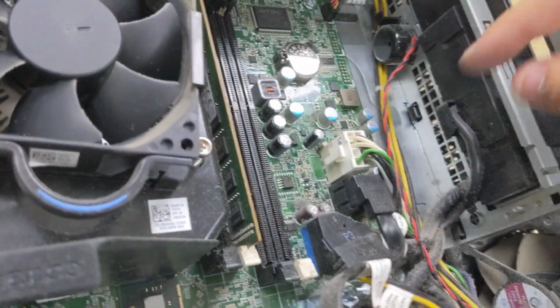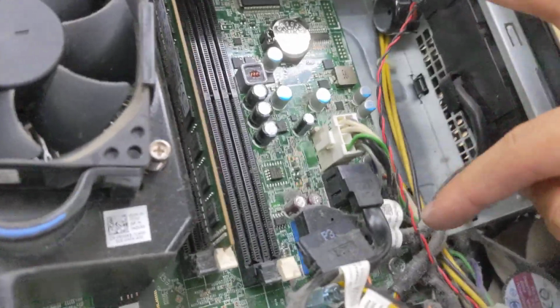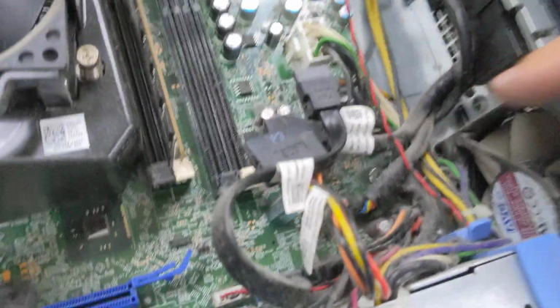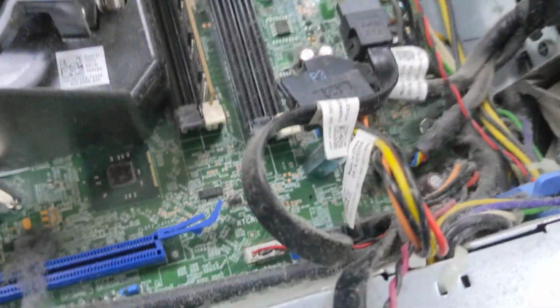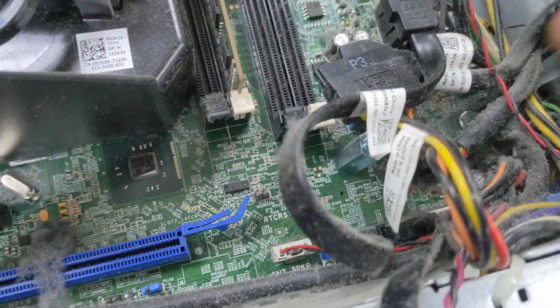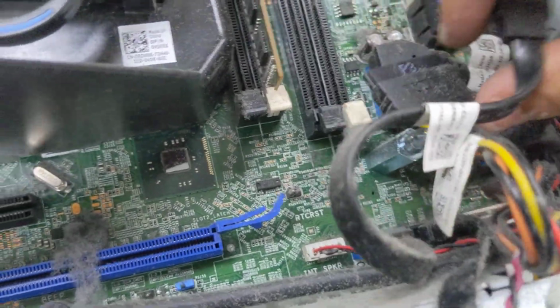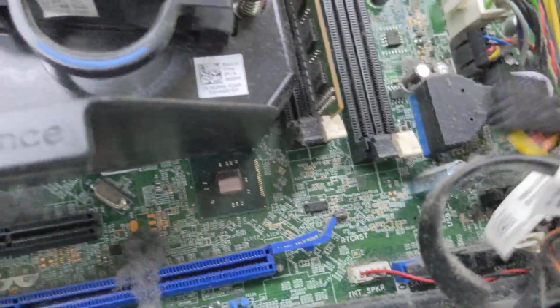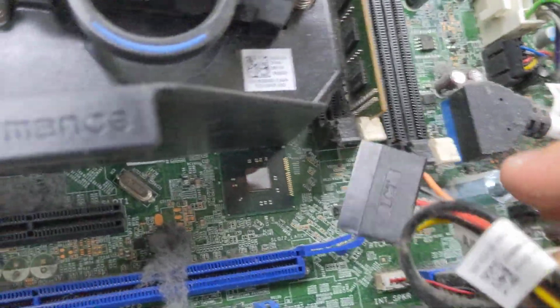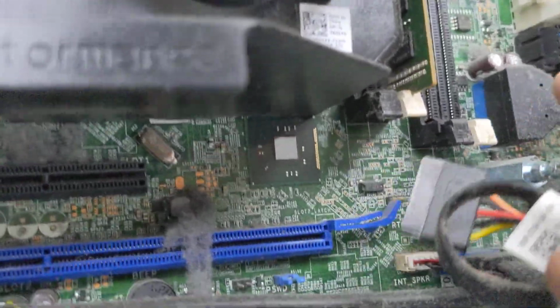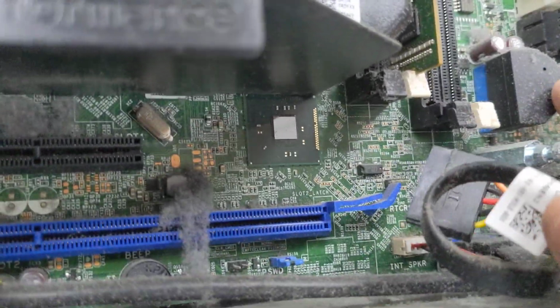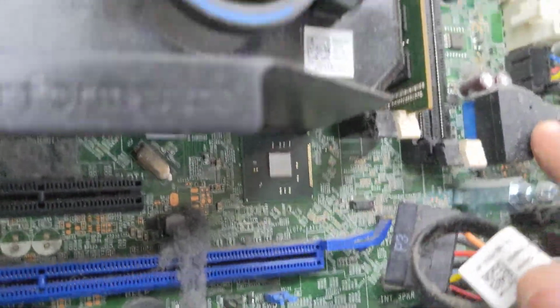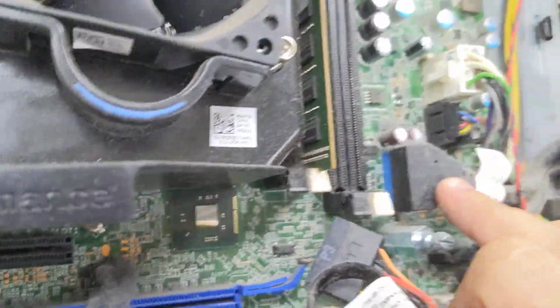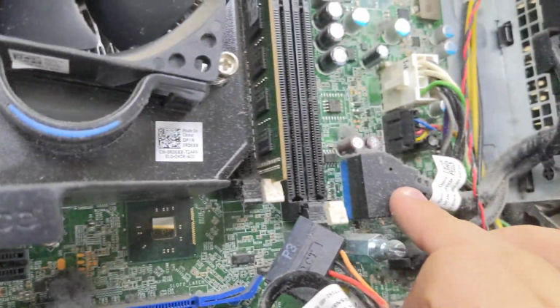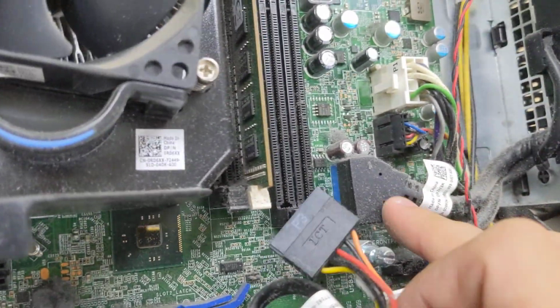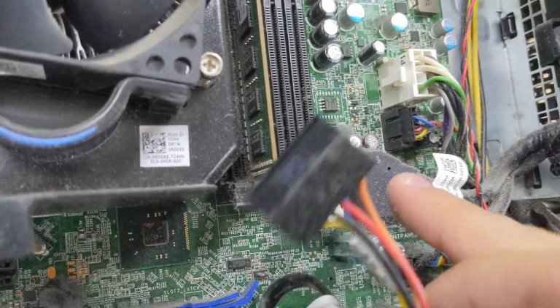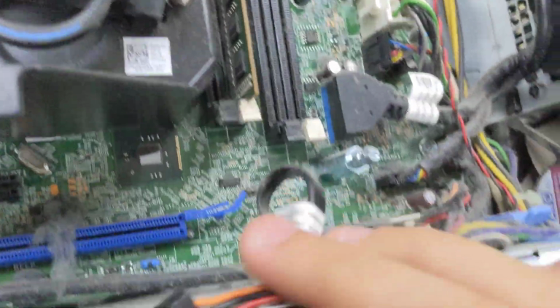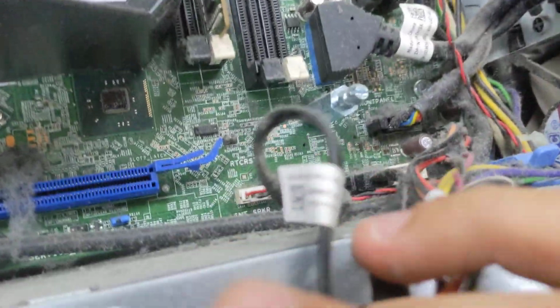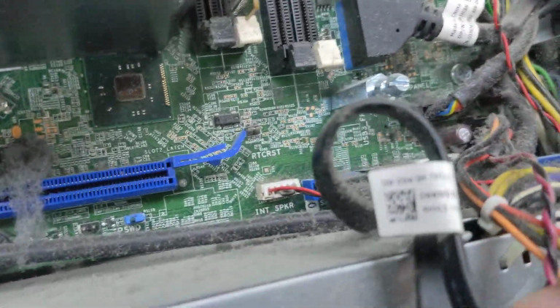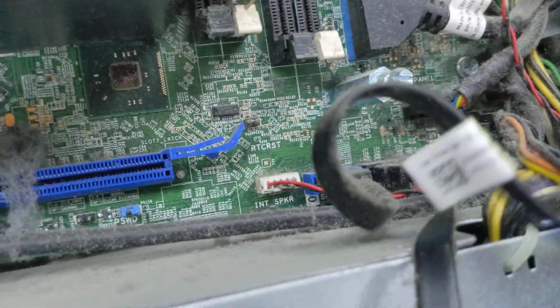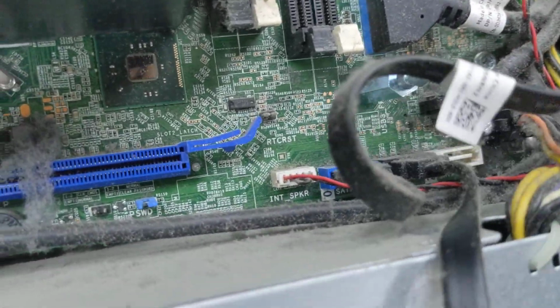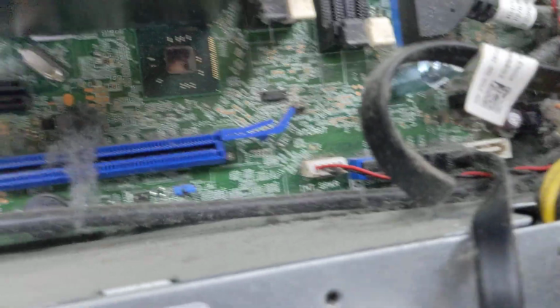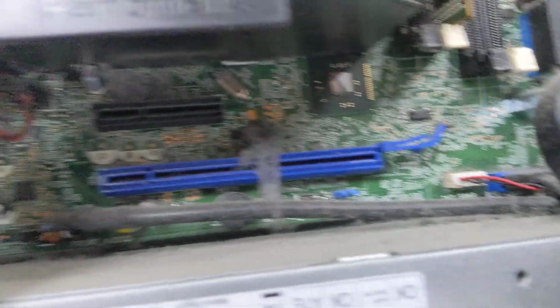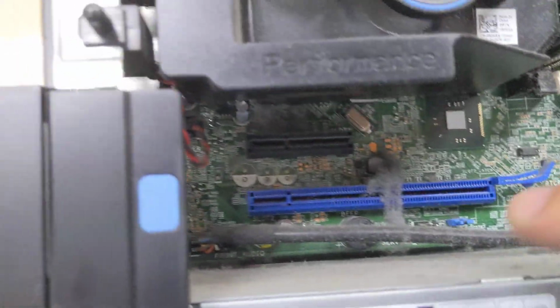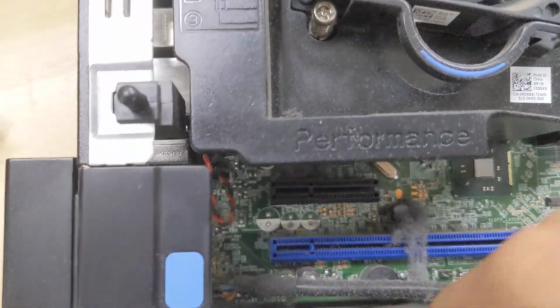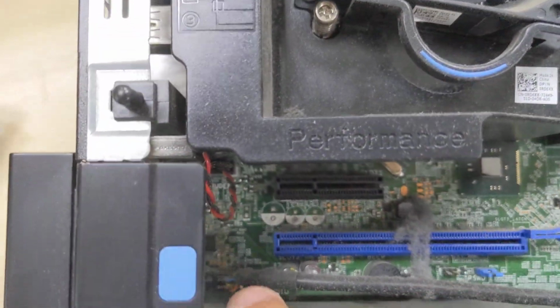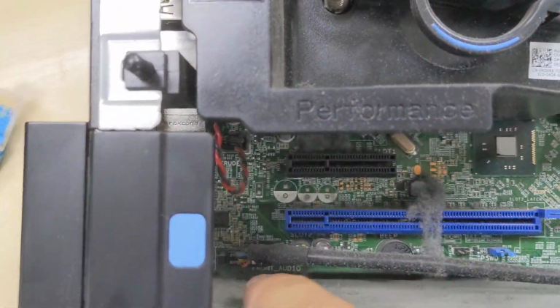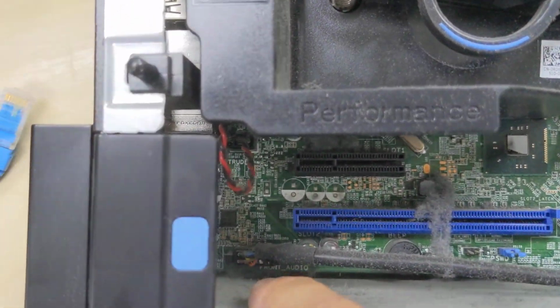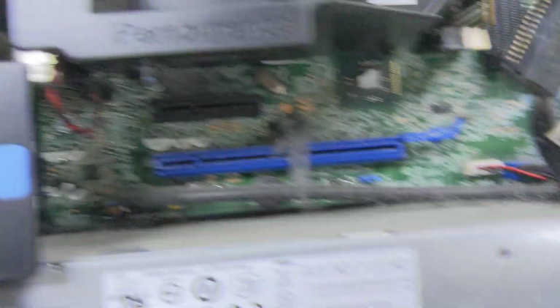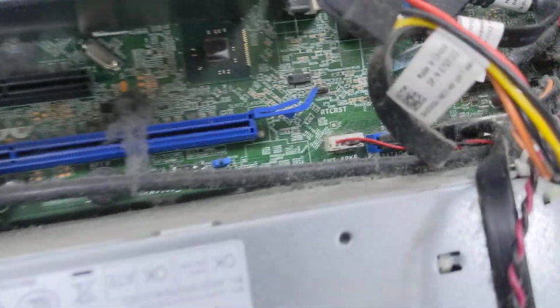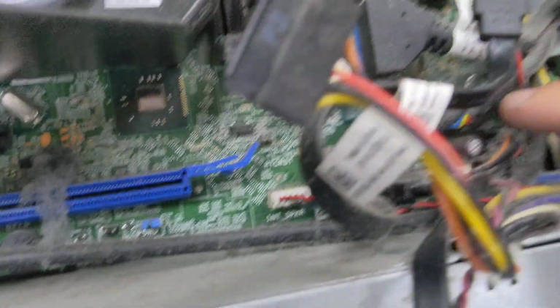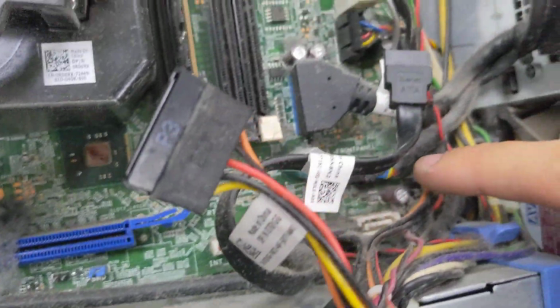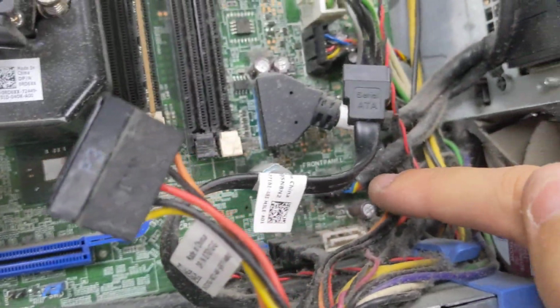And then we've got a right-angle USB 3 connector, as well as the front panel connectors that go there and there.